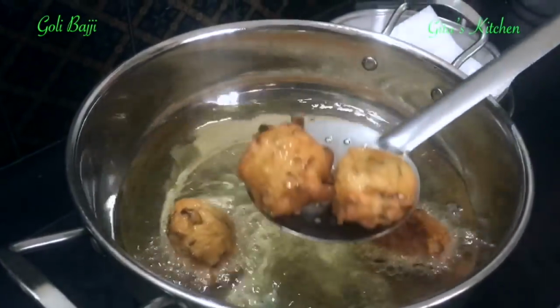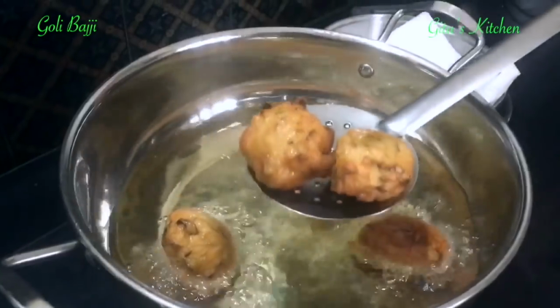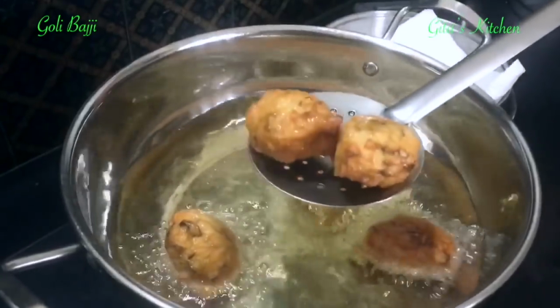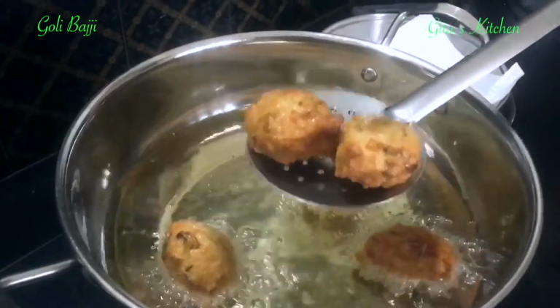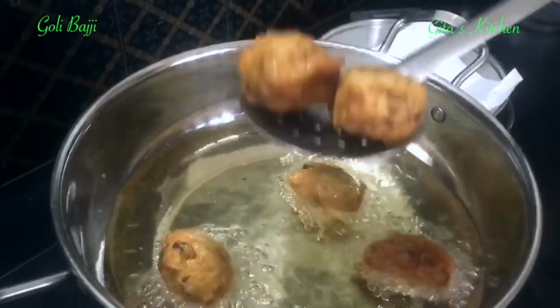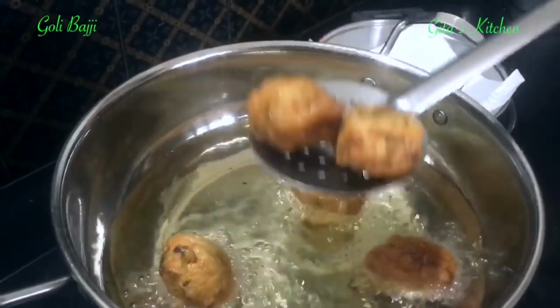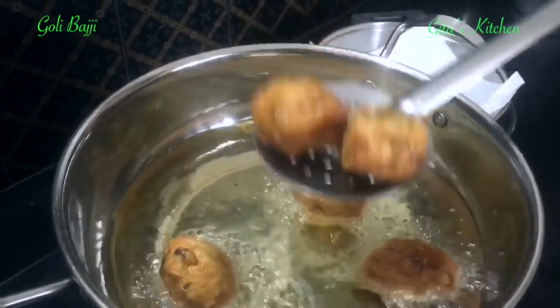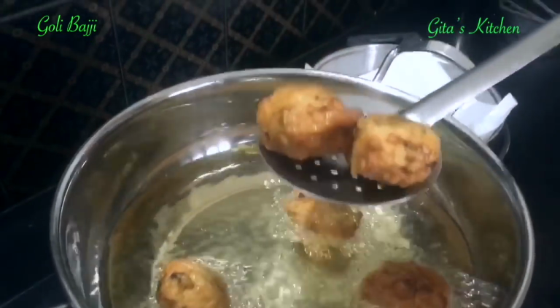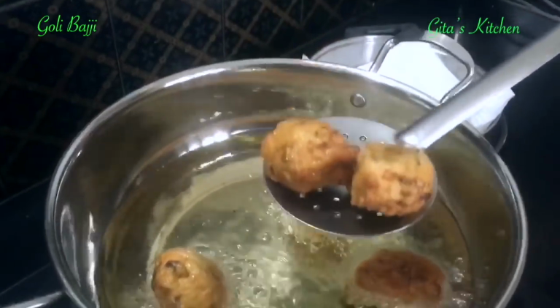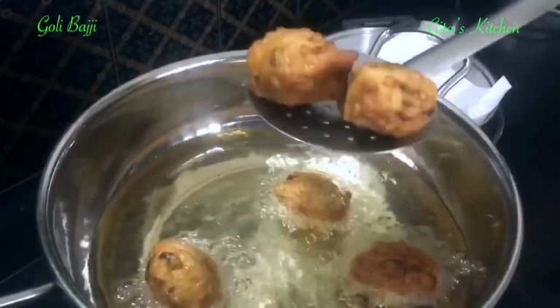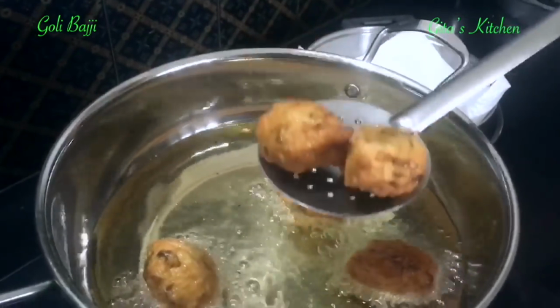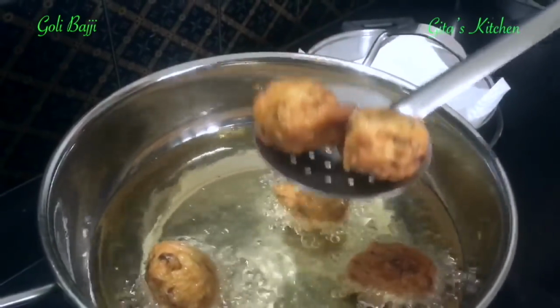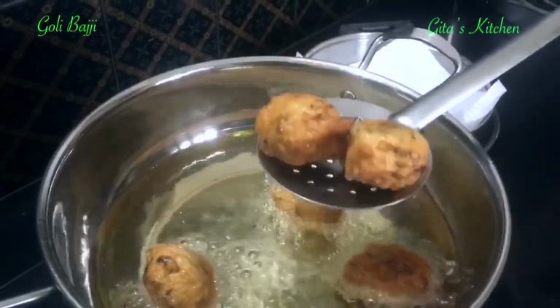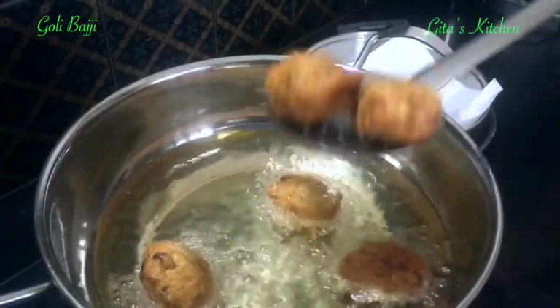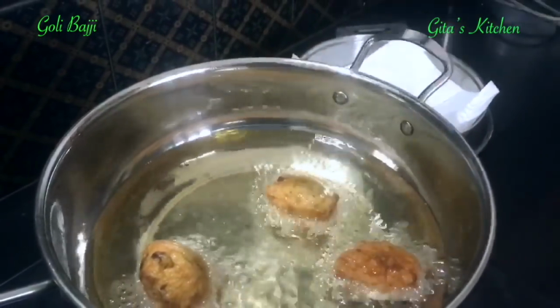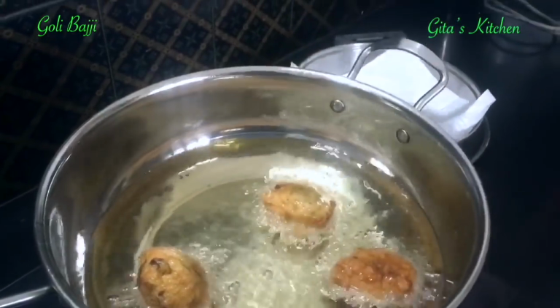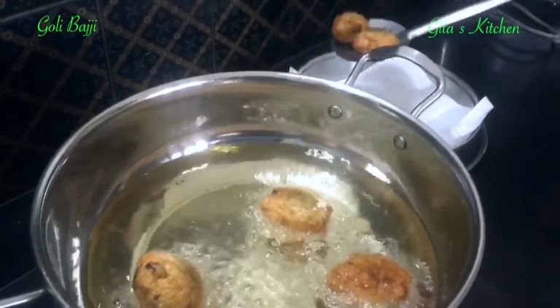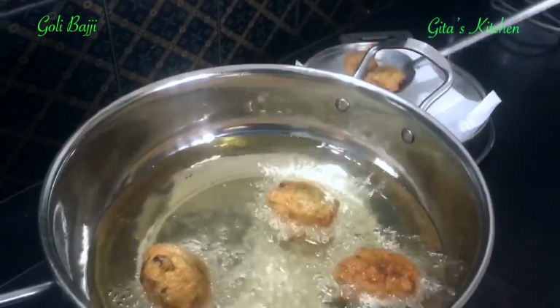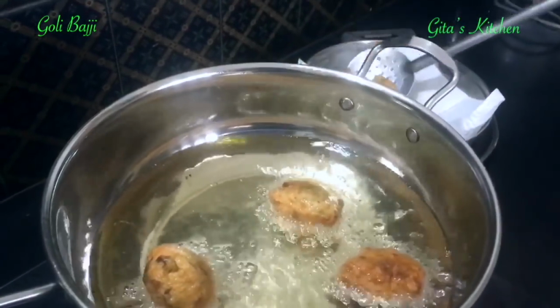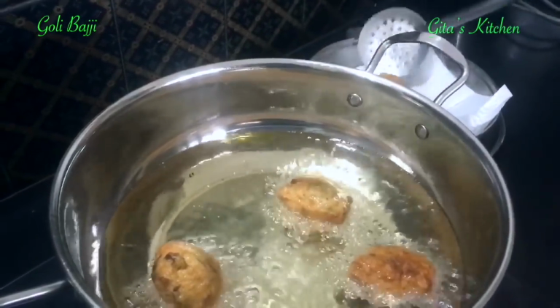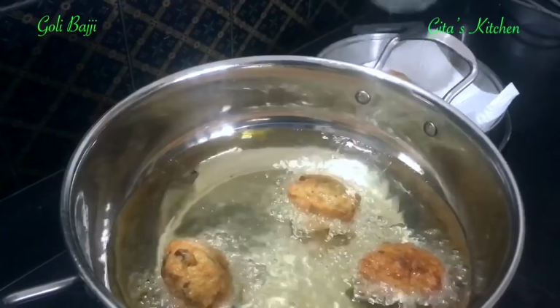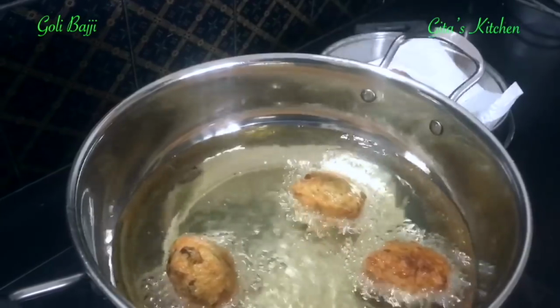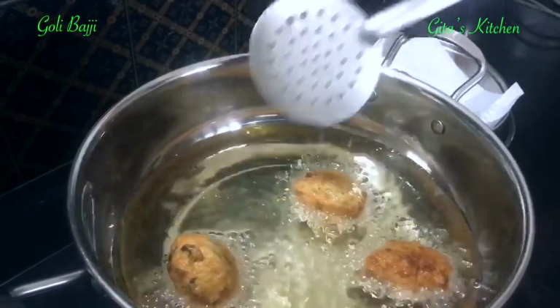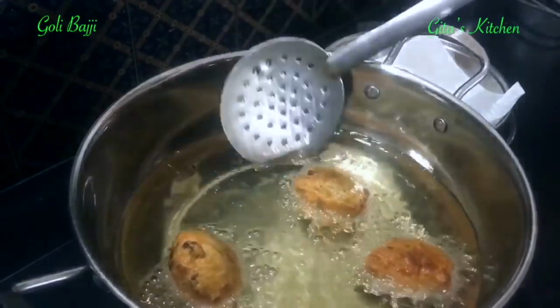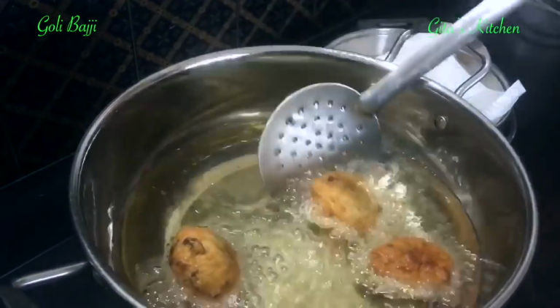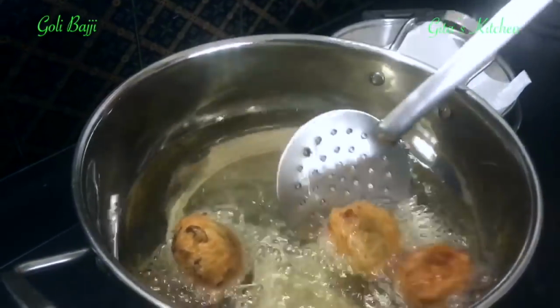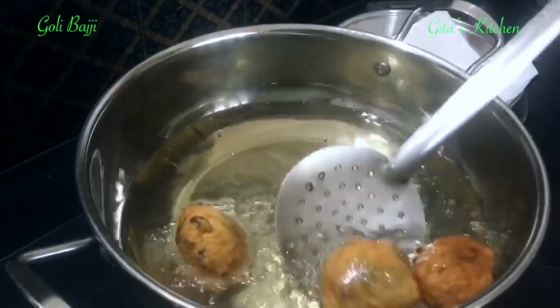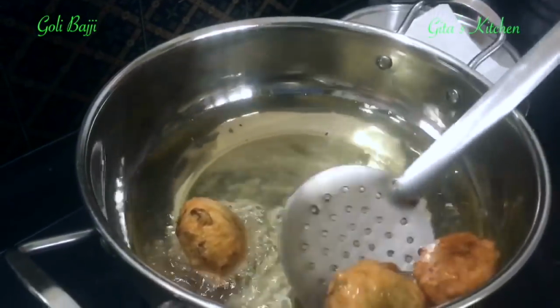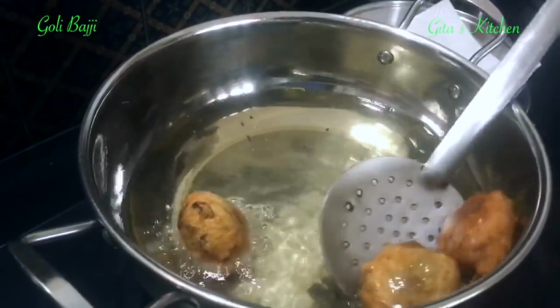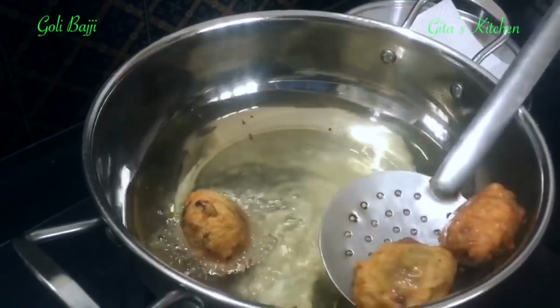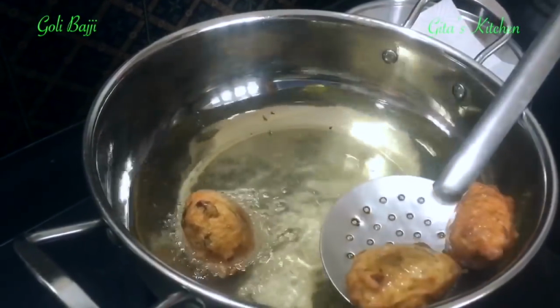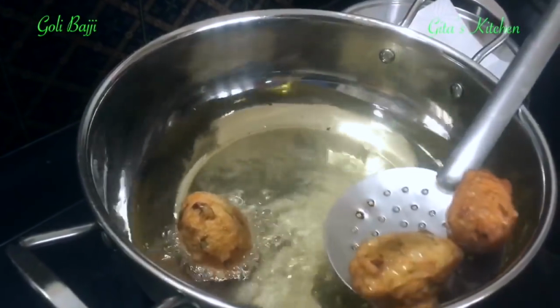When you are cooking, keep the heat on sim — that is on minimum flame. Only then the inside will also get cooked very well.